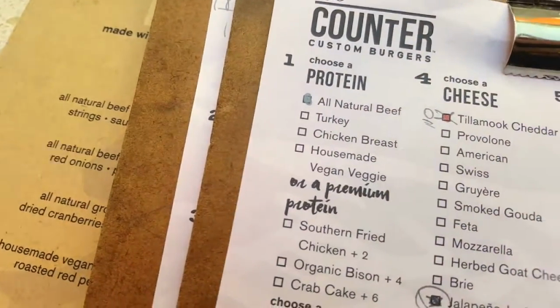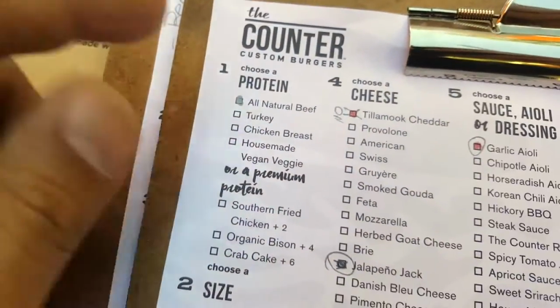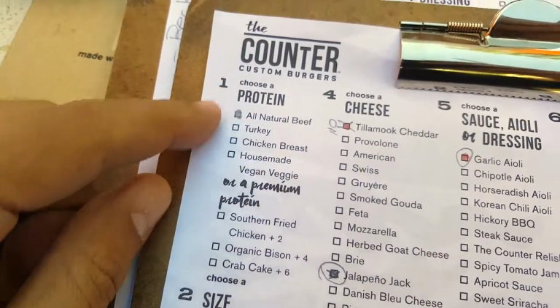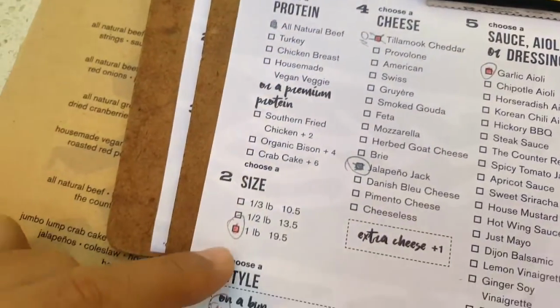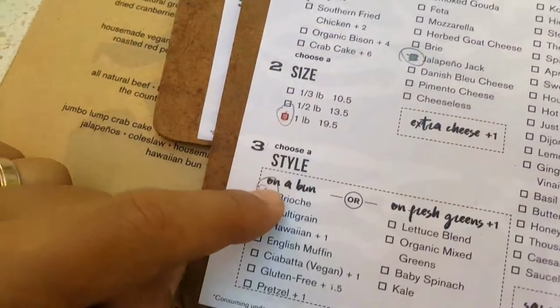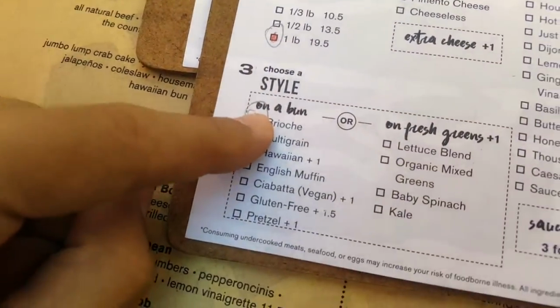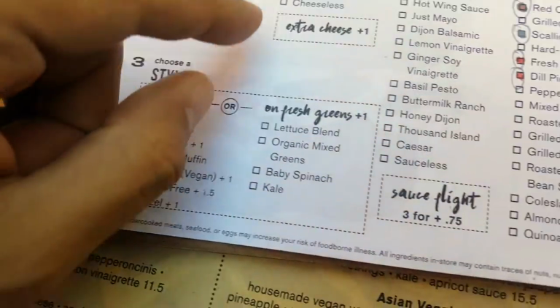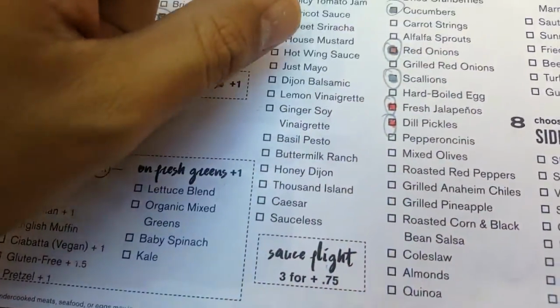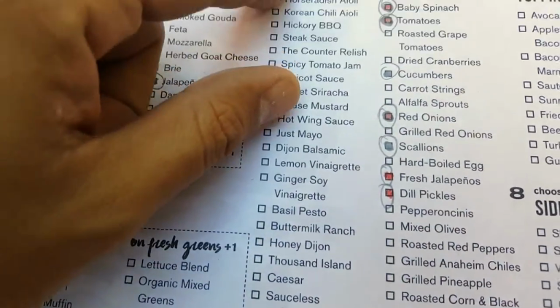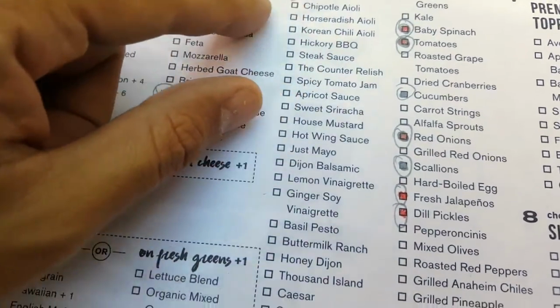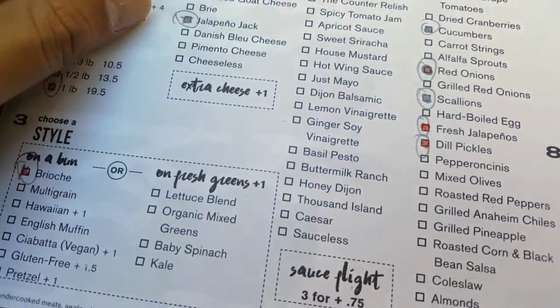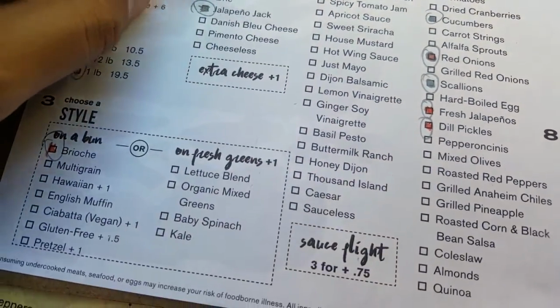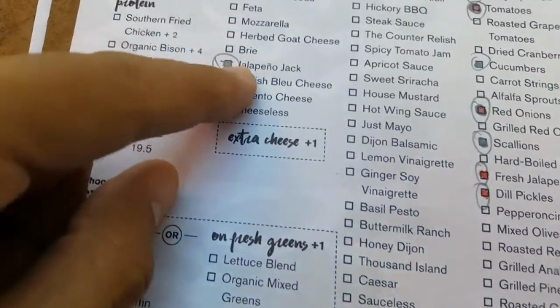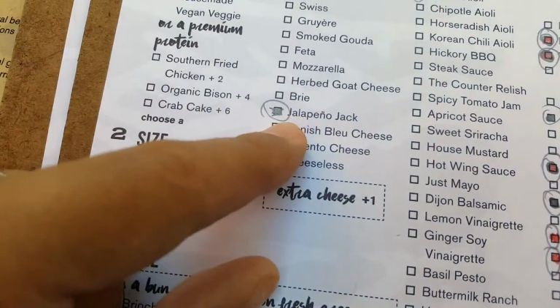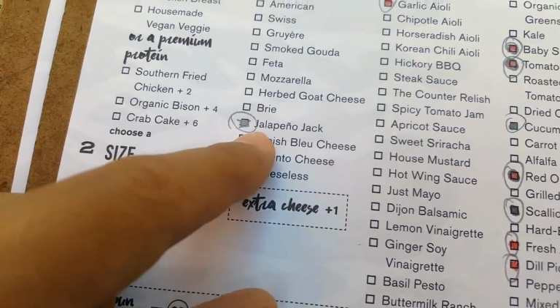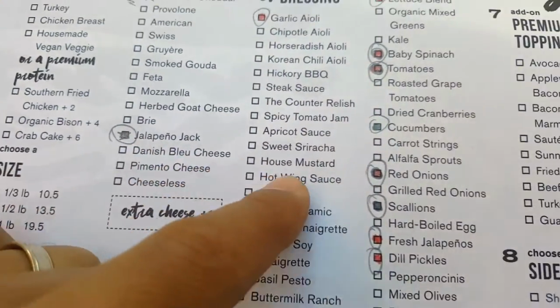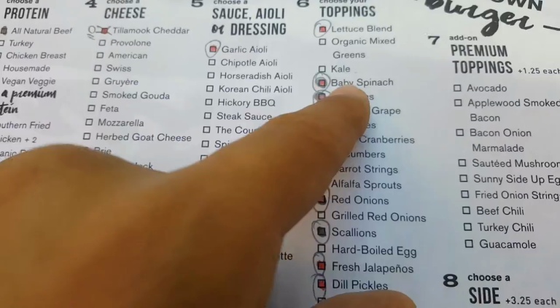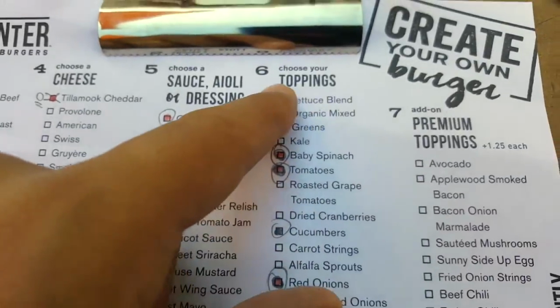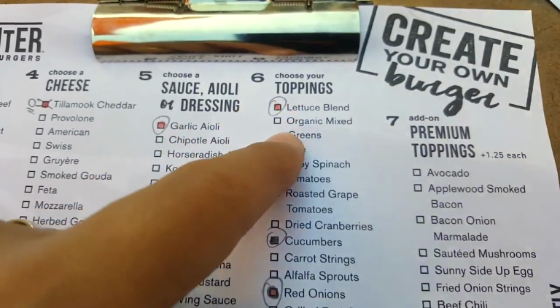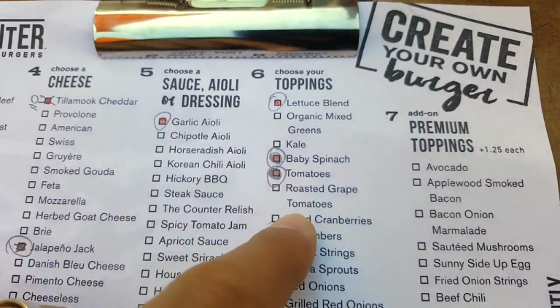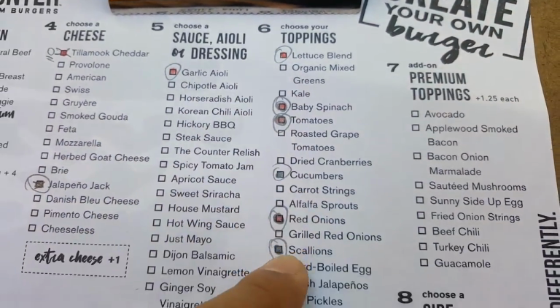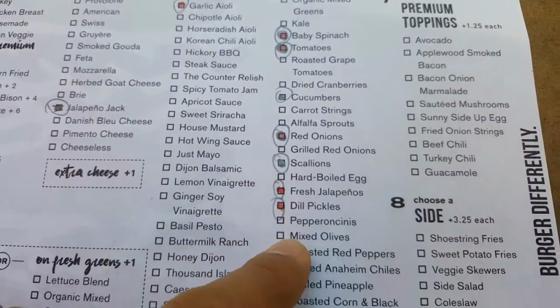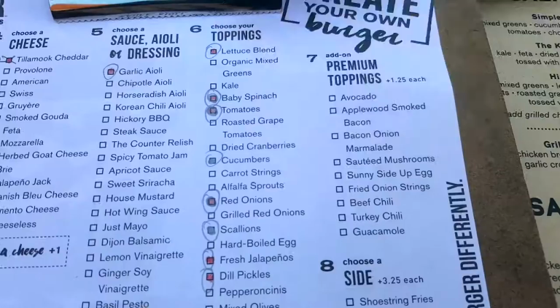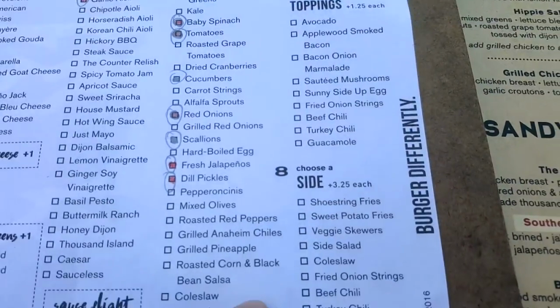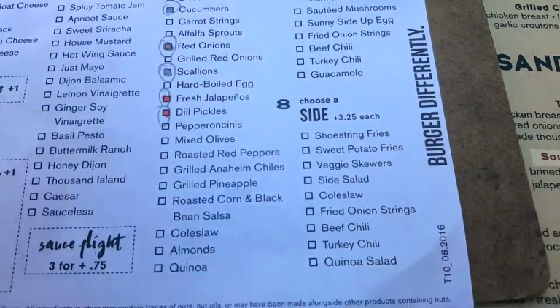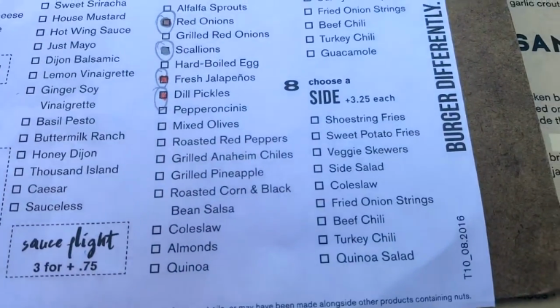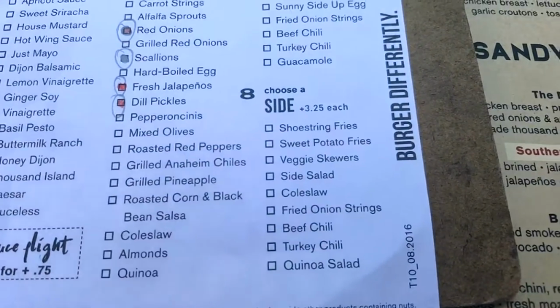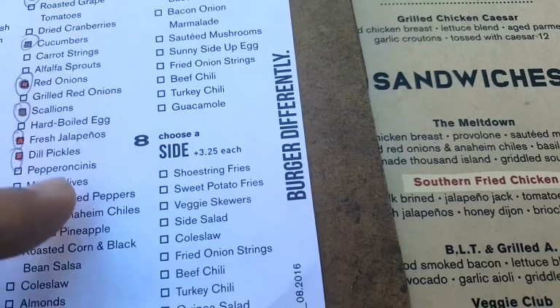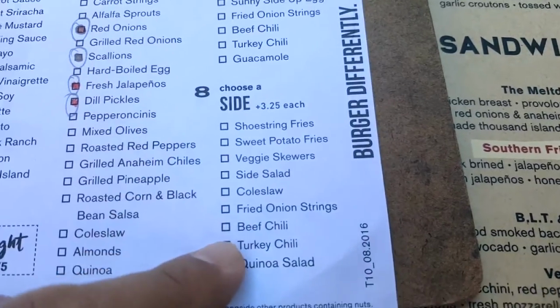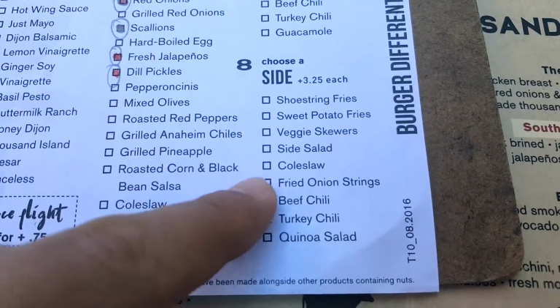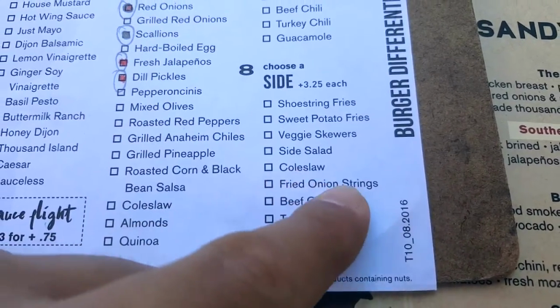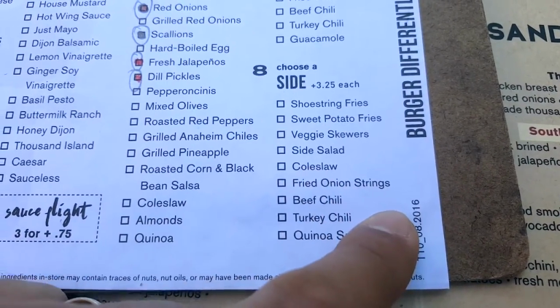So I'm going with beef — one pound — garlic jalapeño jack cheese, all these toppings, and then we're going to do shoestring fries and onion strings.